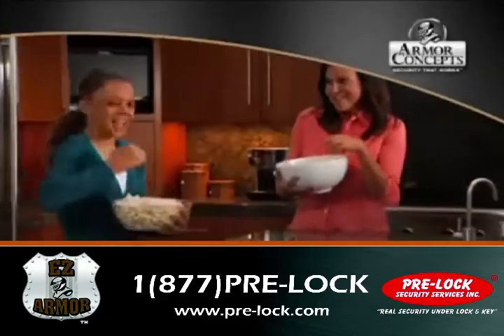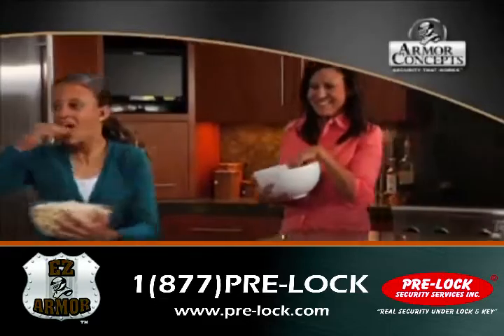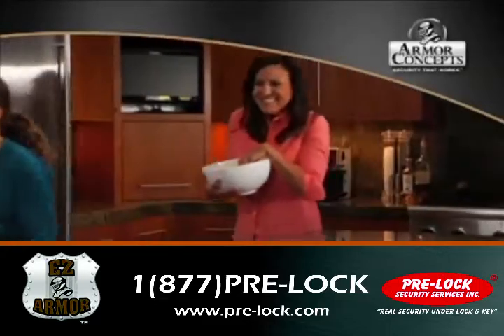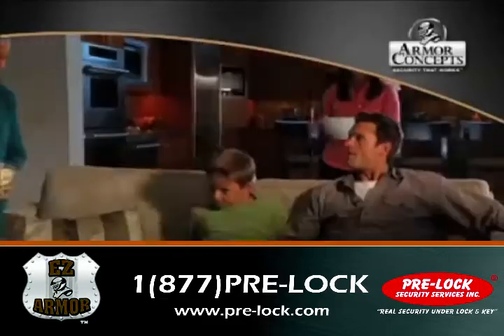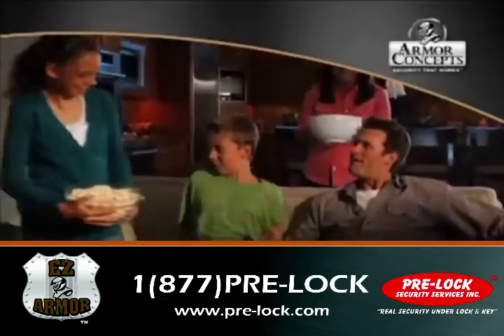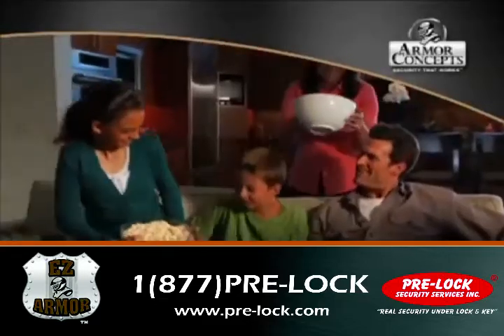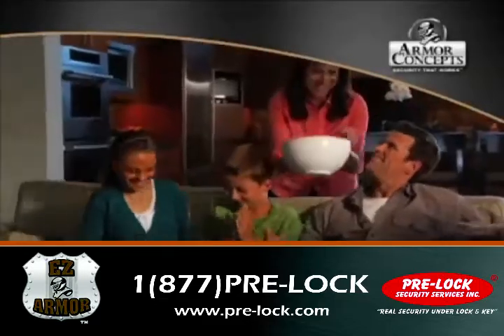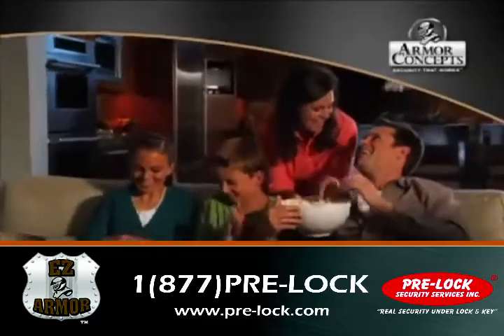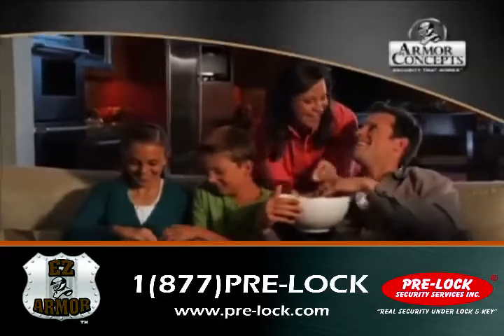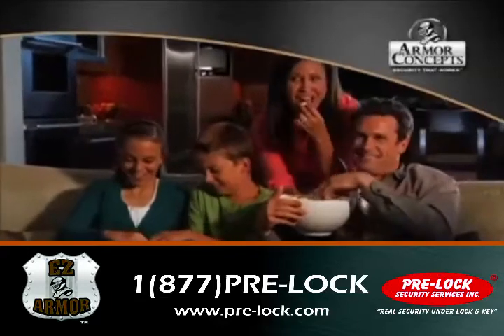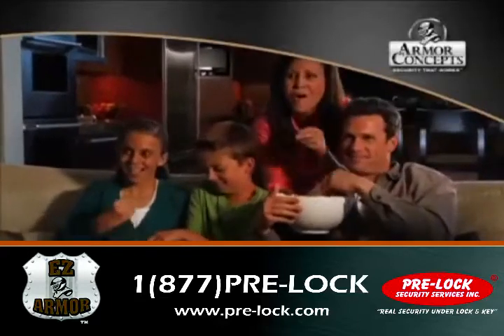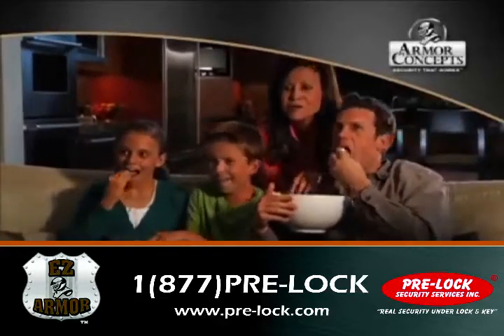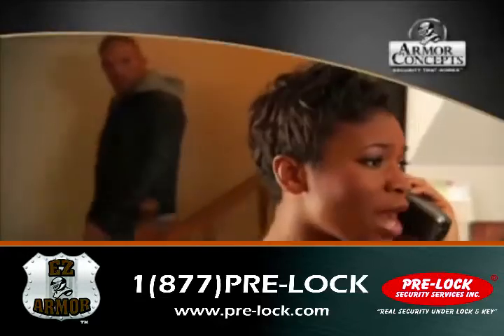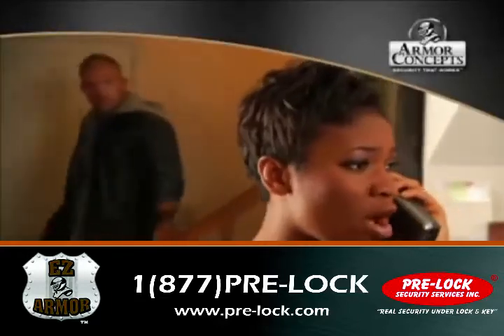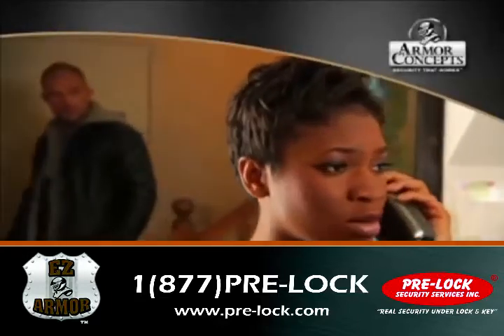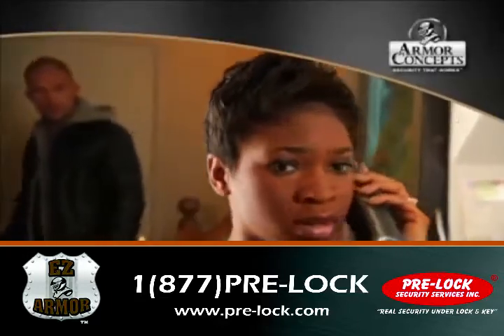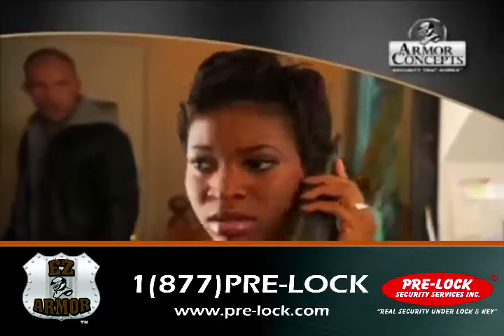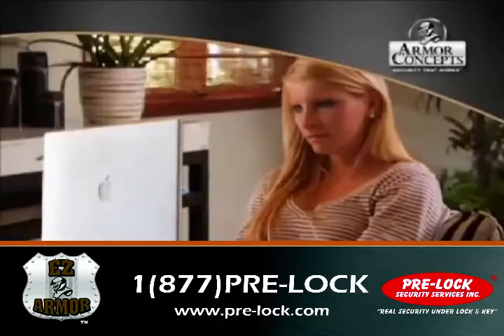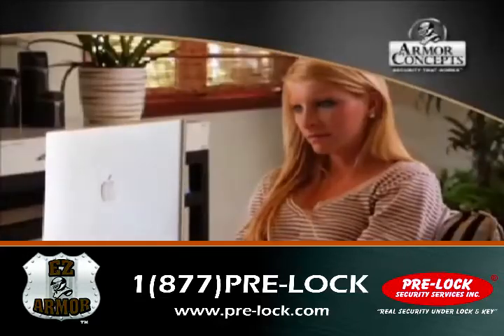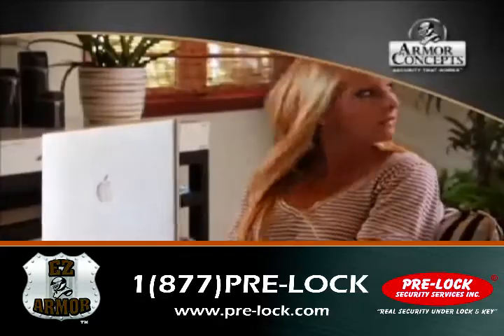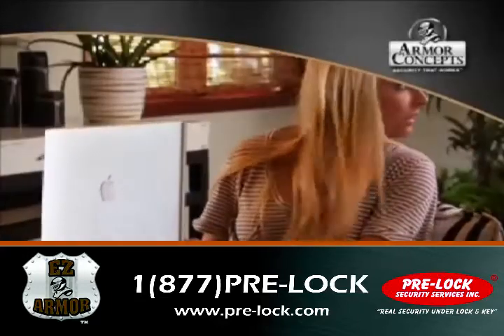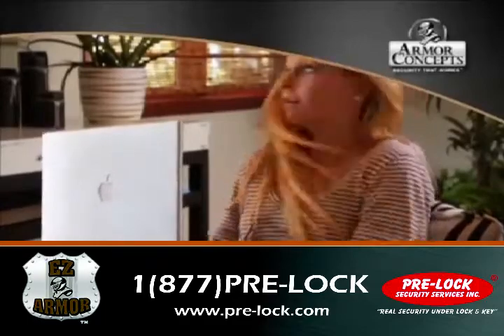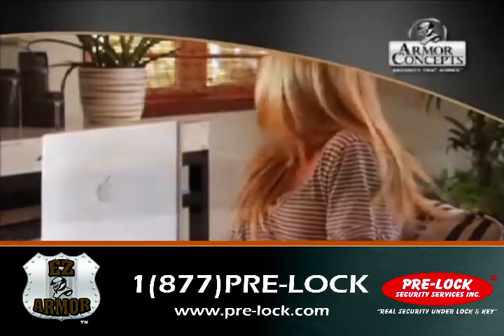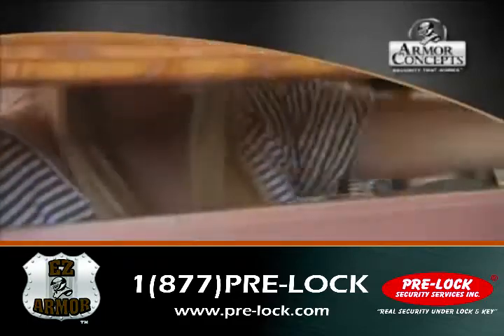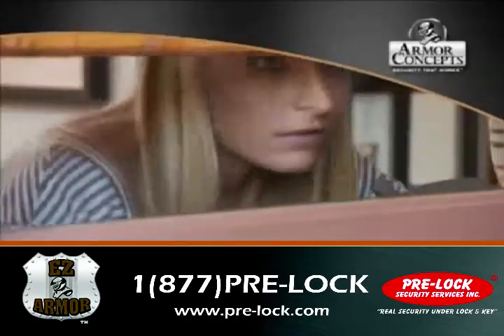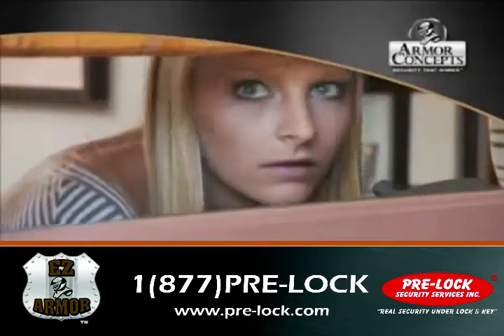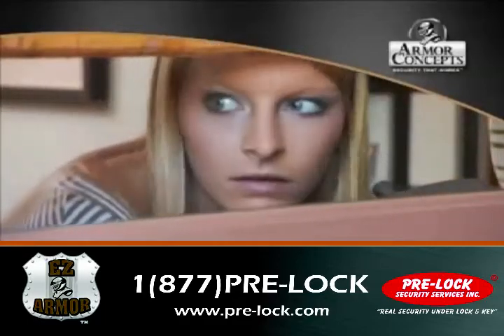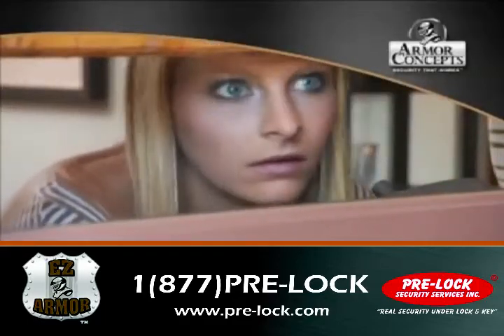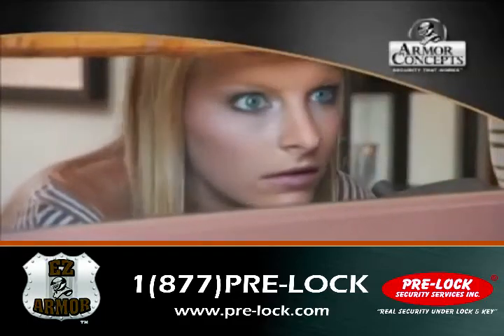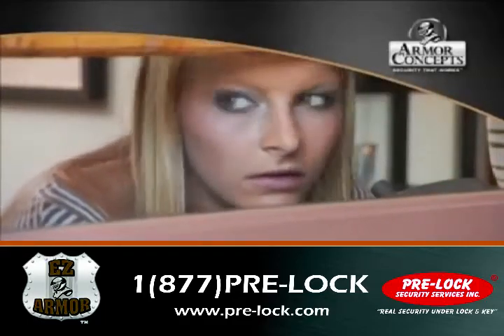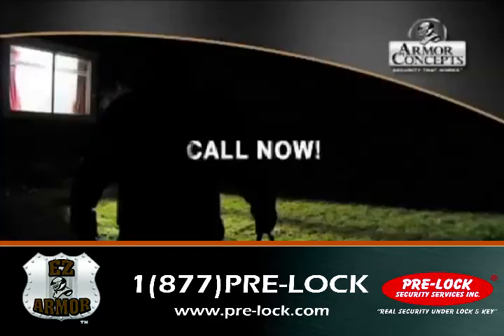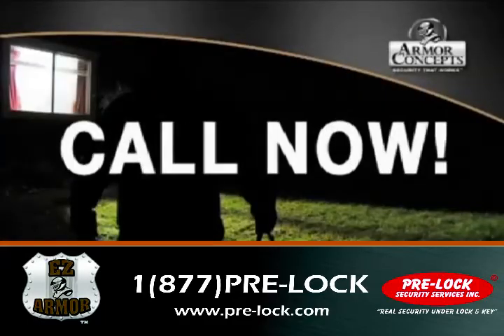Check out the entire family of home security solutions — we have something to fit every door and budget. Your home is your castle. Protect it with EZ Armor. It saves time, saves money, and just may save your life. And renters, be sure to ask your landlord to install EZ Armor on your door today. Call now.